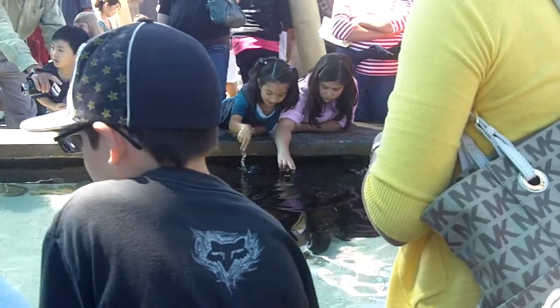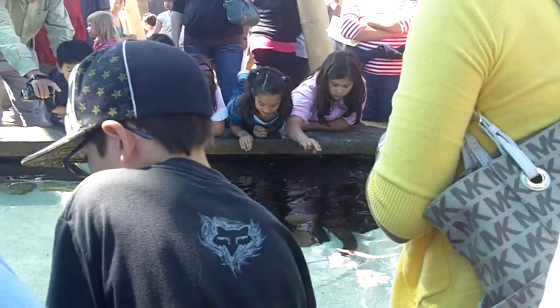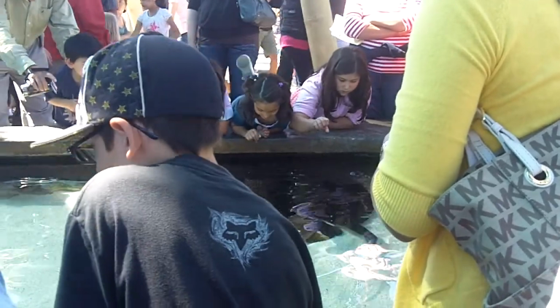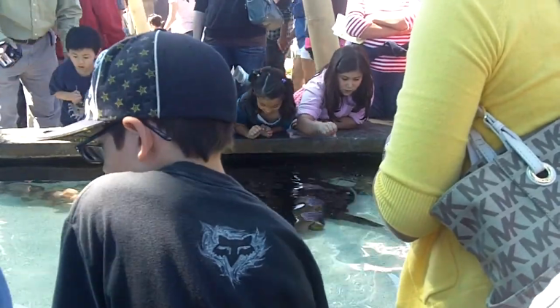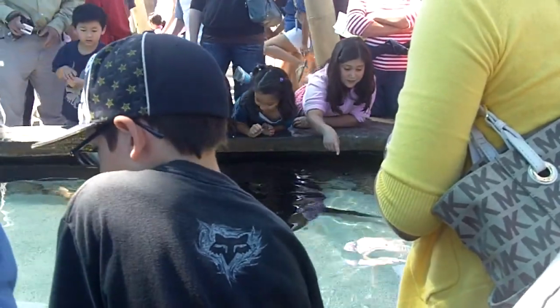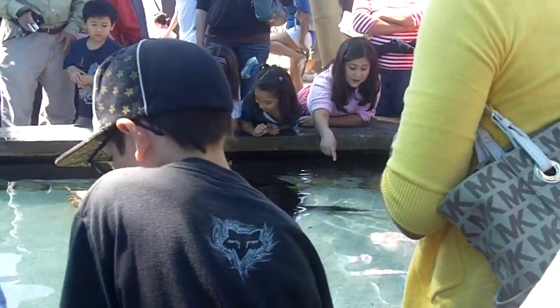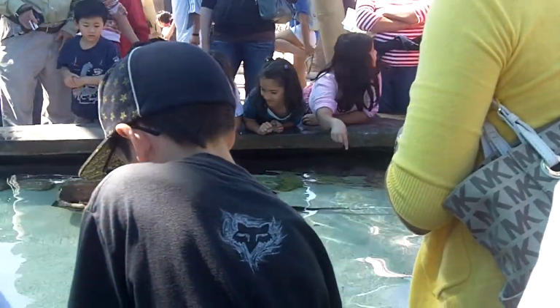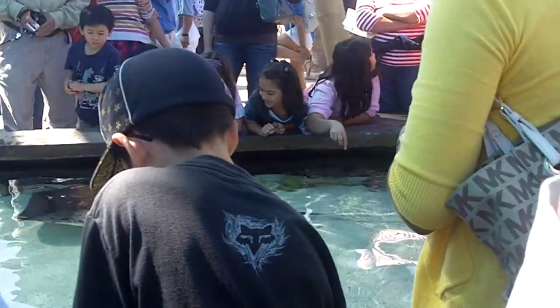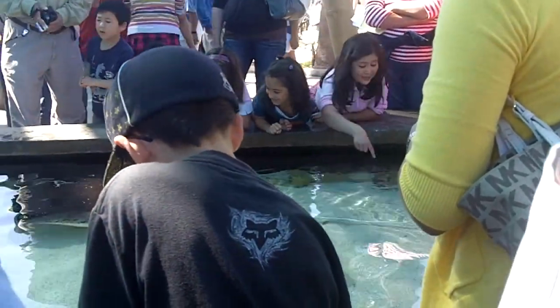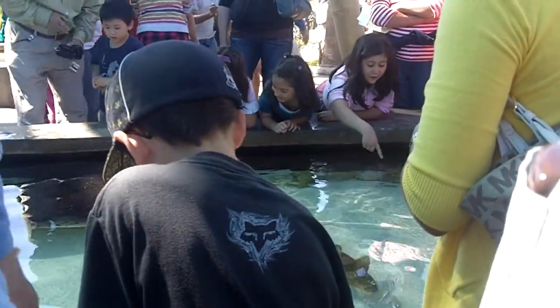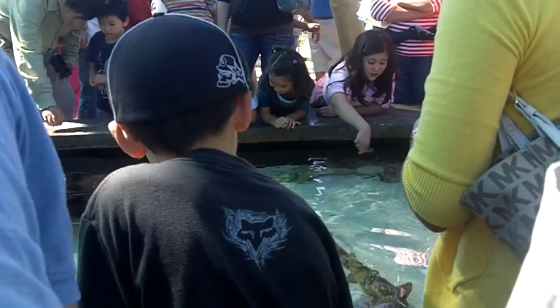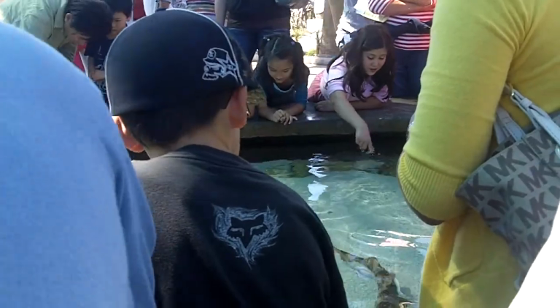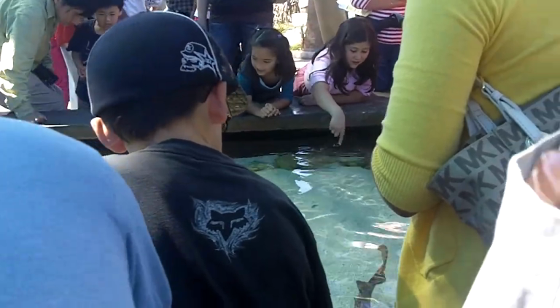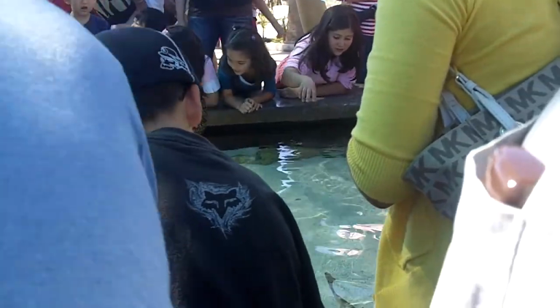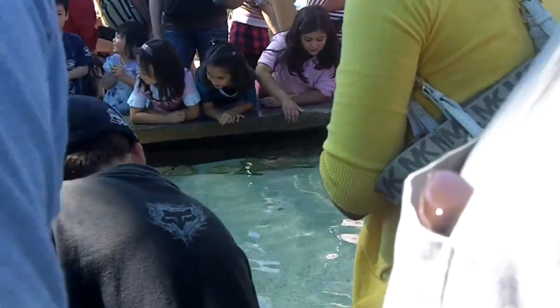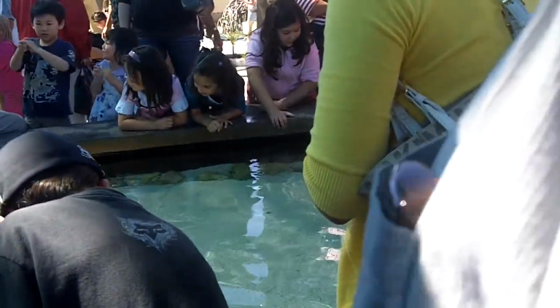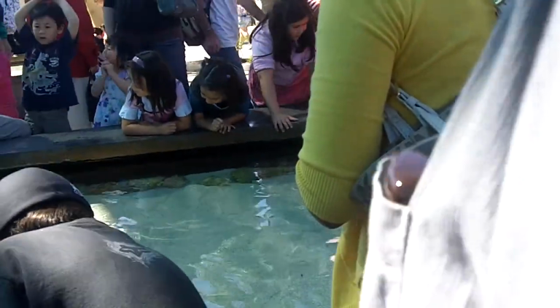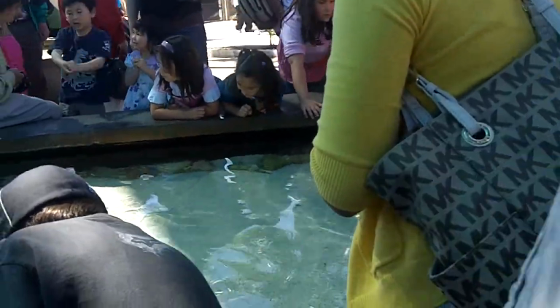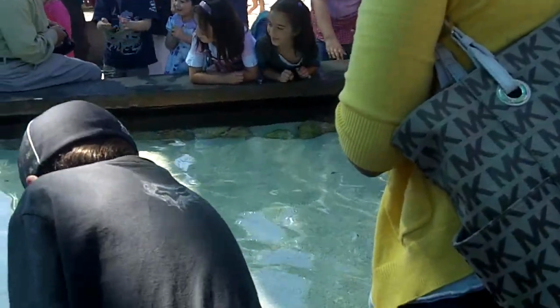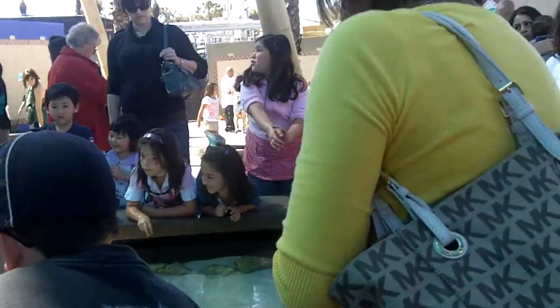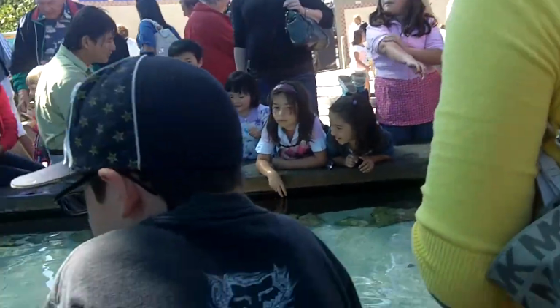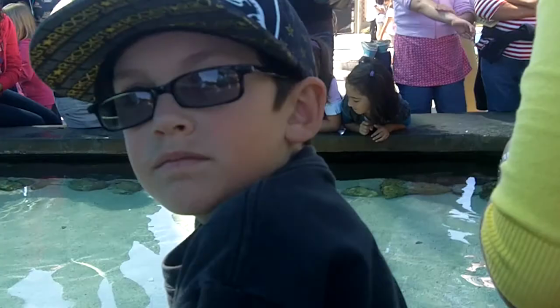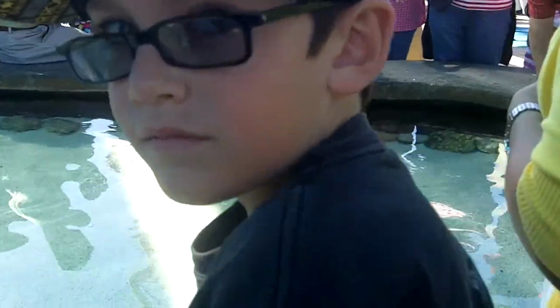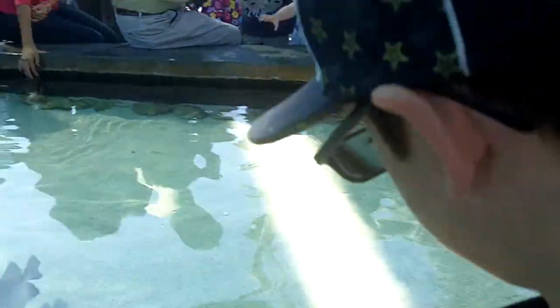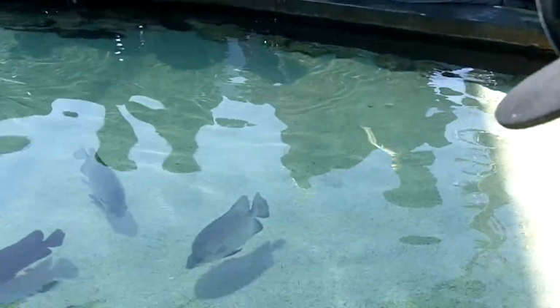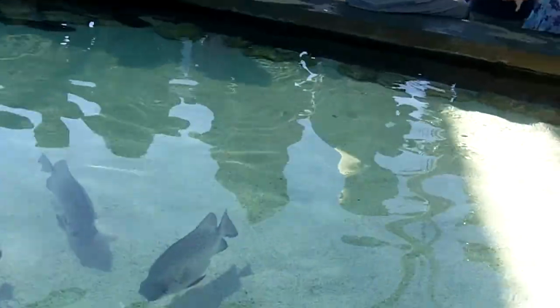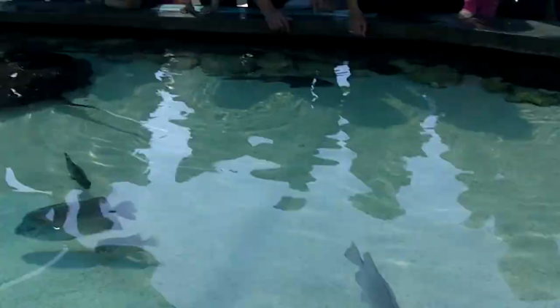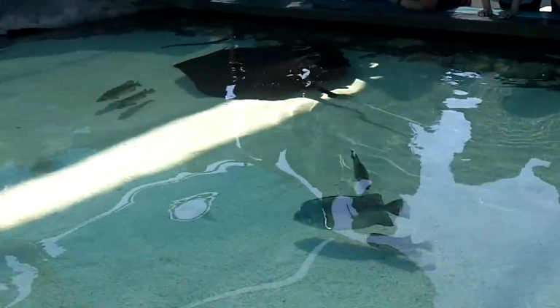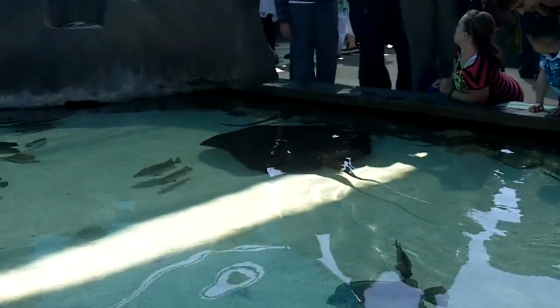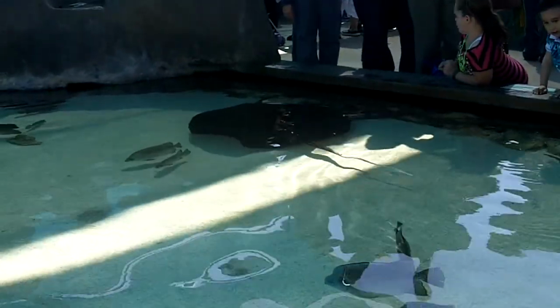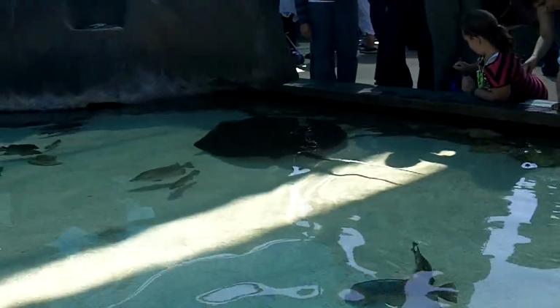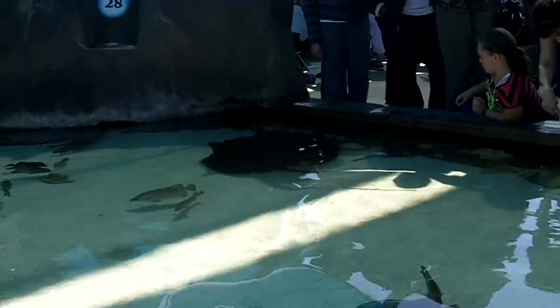The two types of bamboo sharks that we have in our exhibit are the white-spotted bamboo shark, which has the small white spots and the brown bands. We also have the brown-banded bamboo shark, which looks more dark and brown in color.